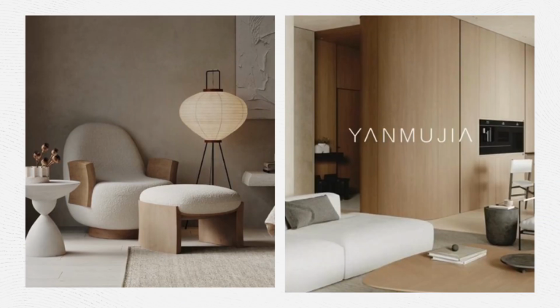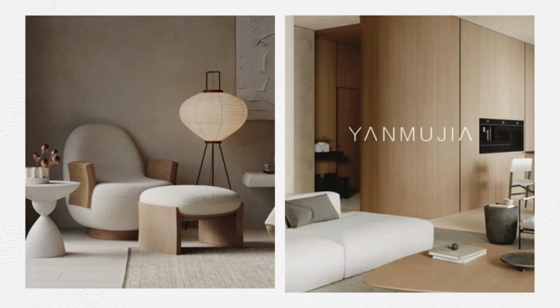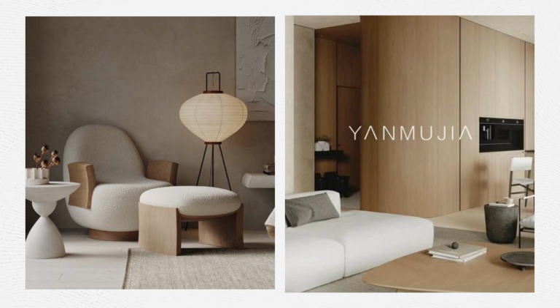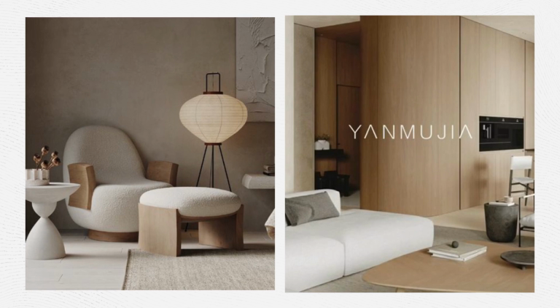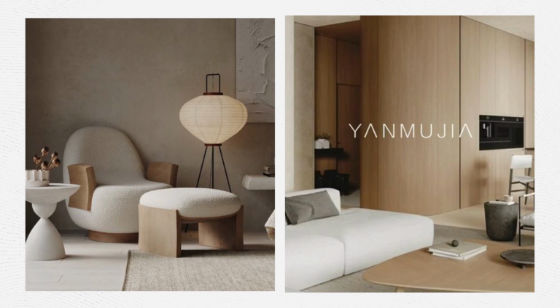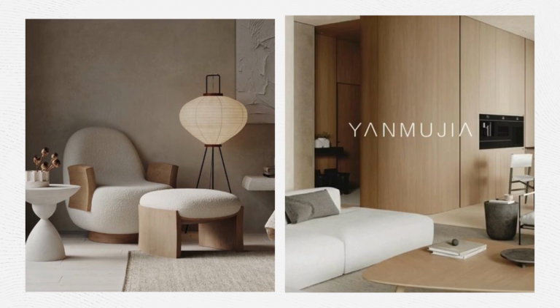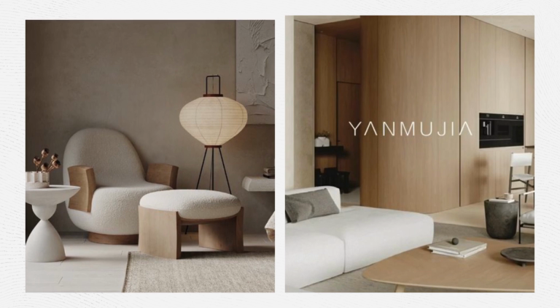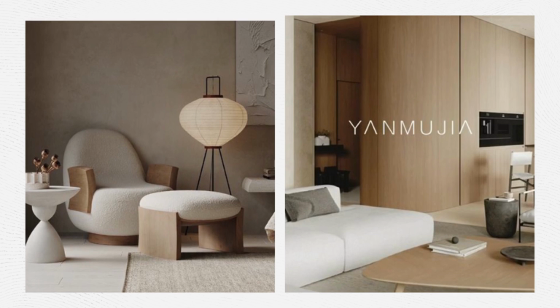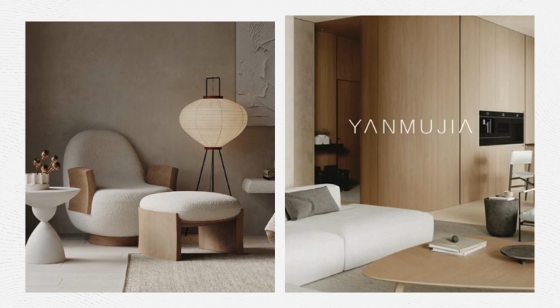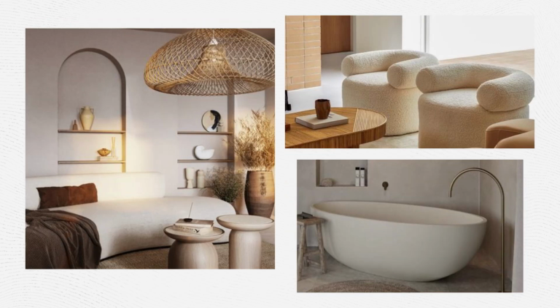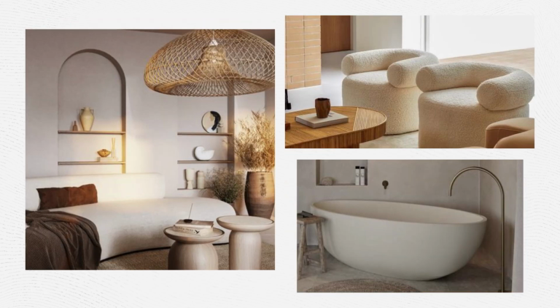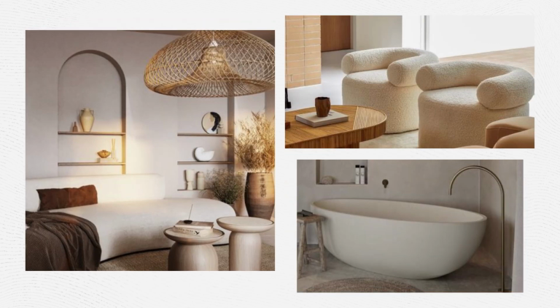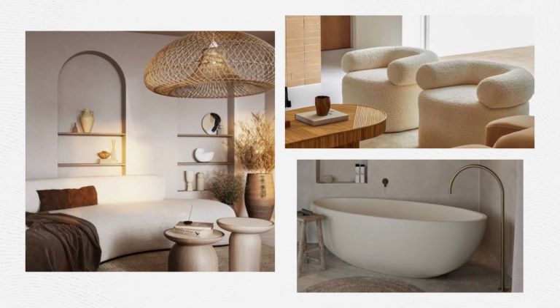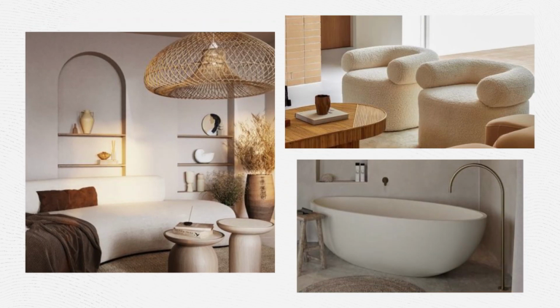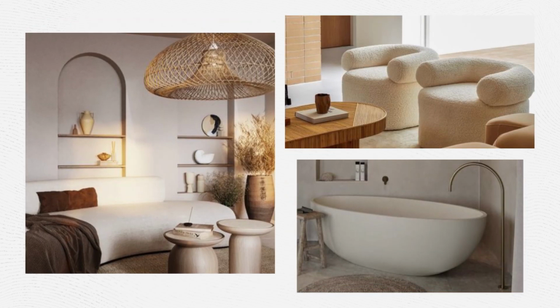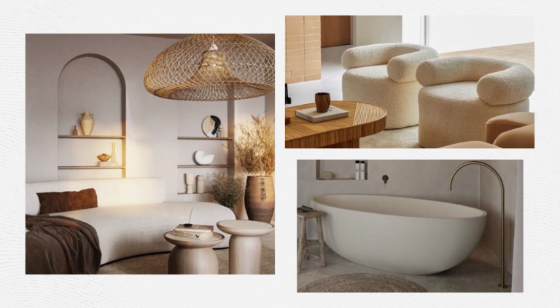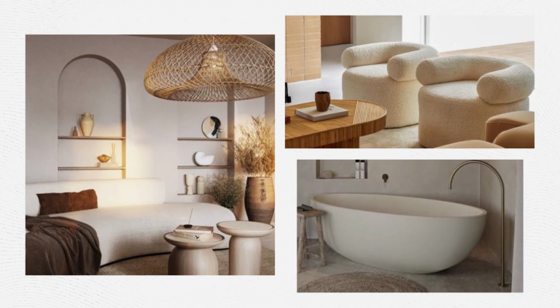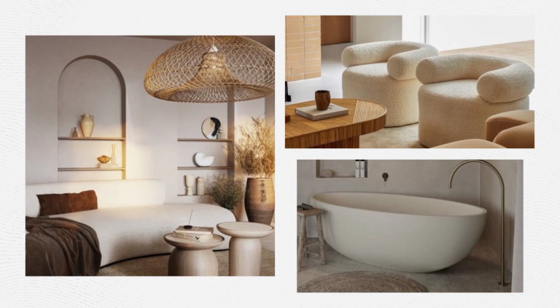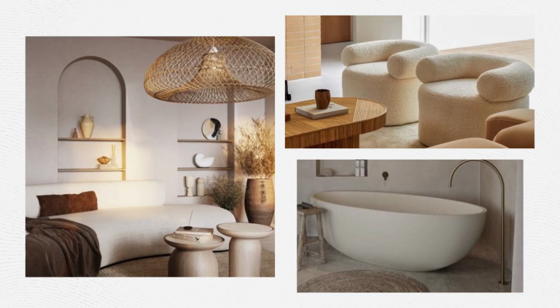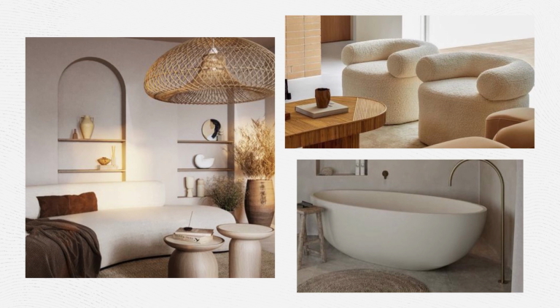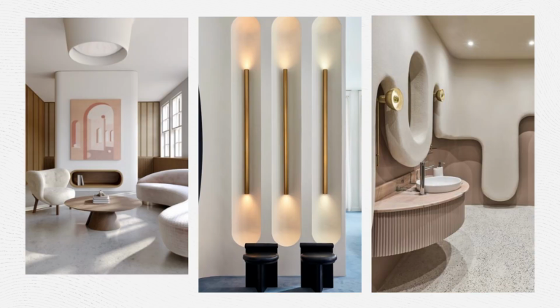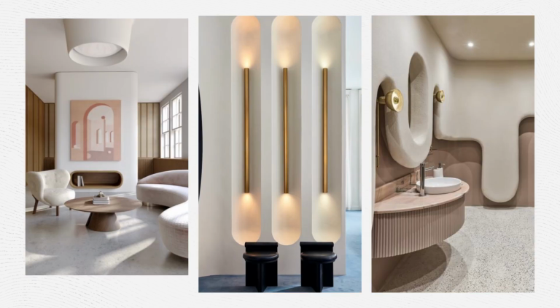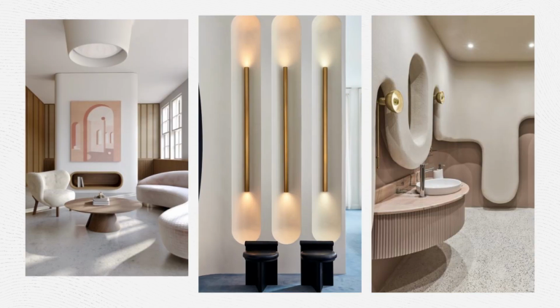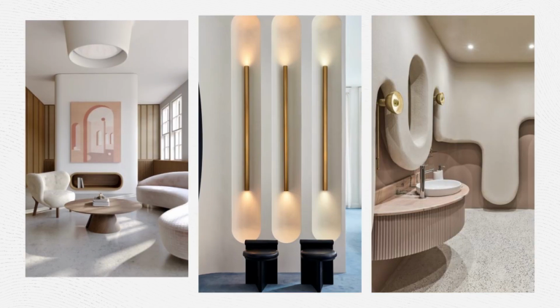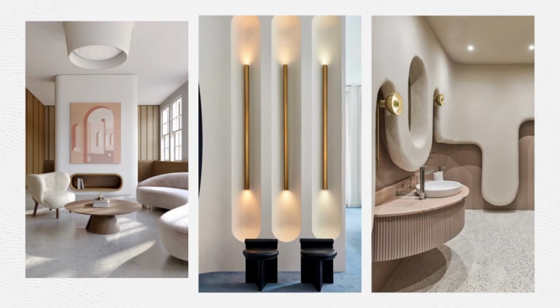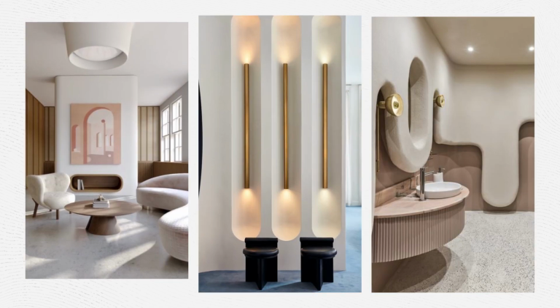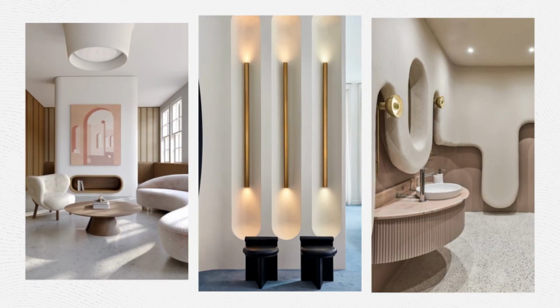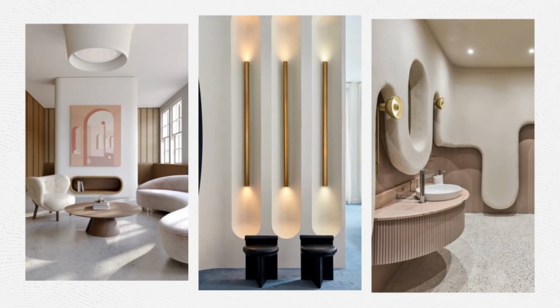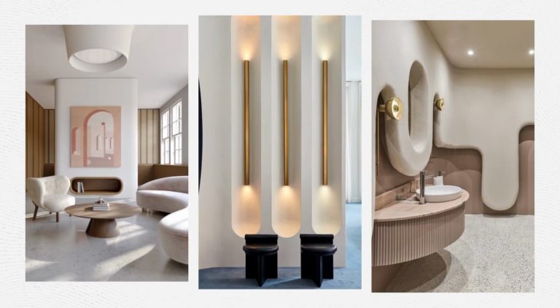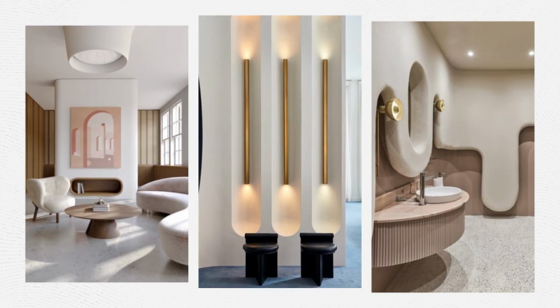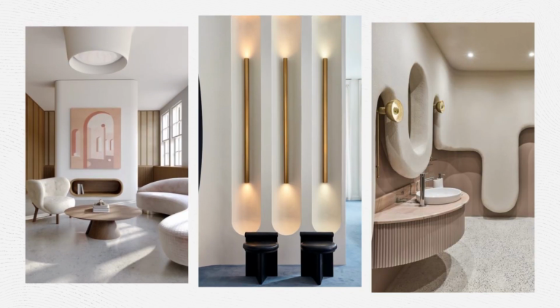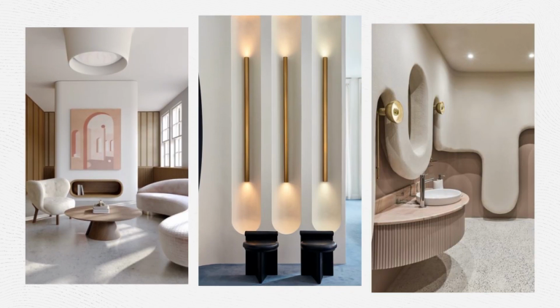Using more curves and rounded shapes in your interior will add extra dimension and a soft feeling. Be bold and try rounded furniture, rounded doorways, or even experiment with rounded walls.